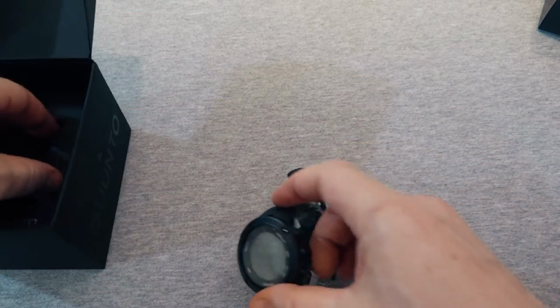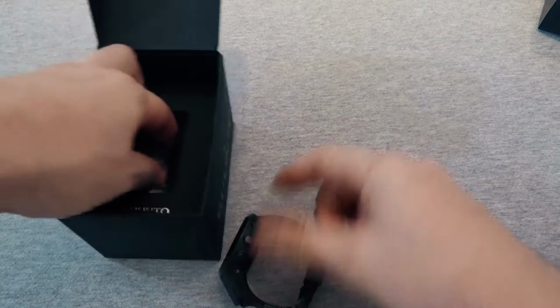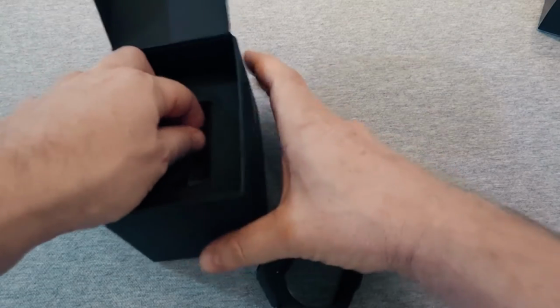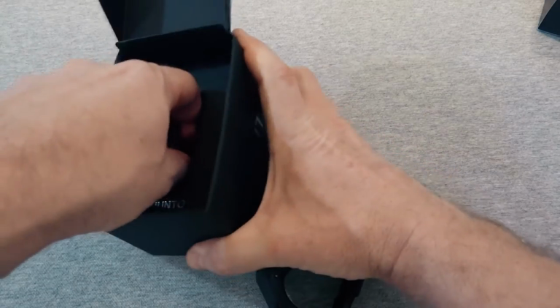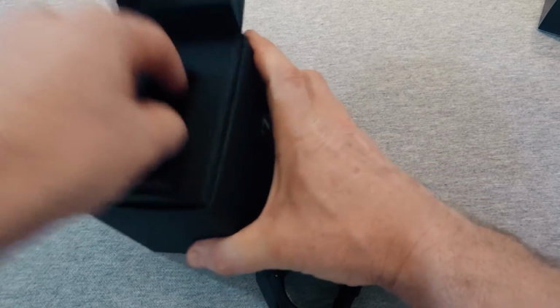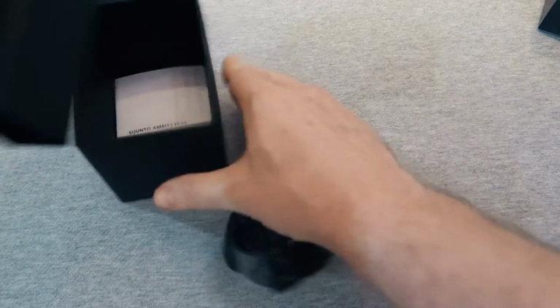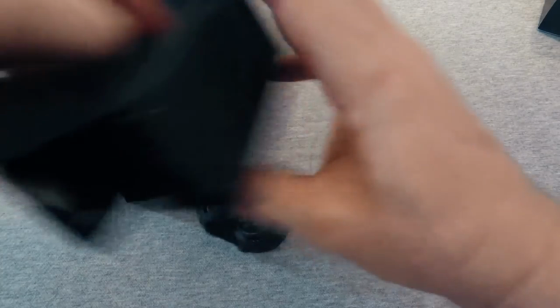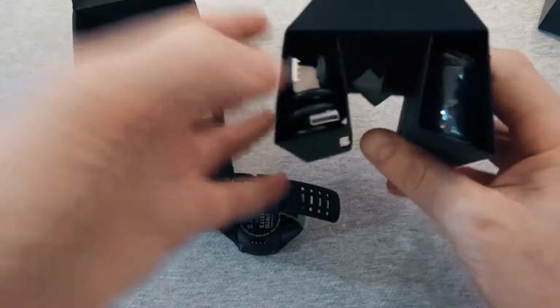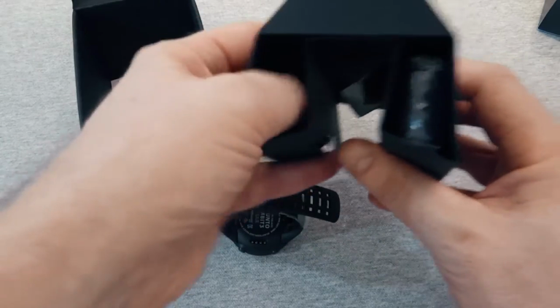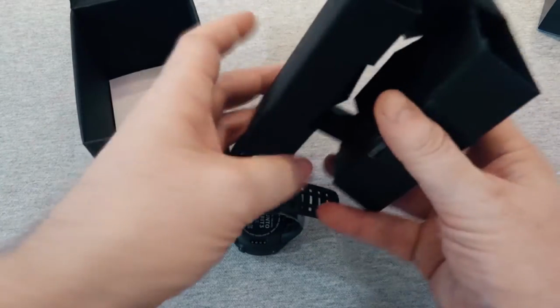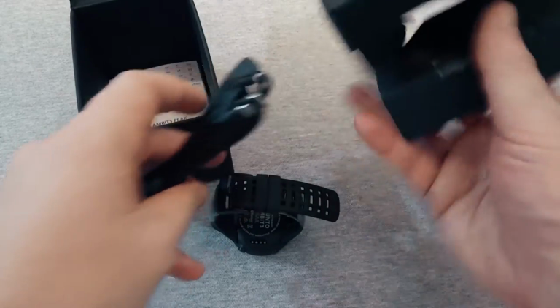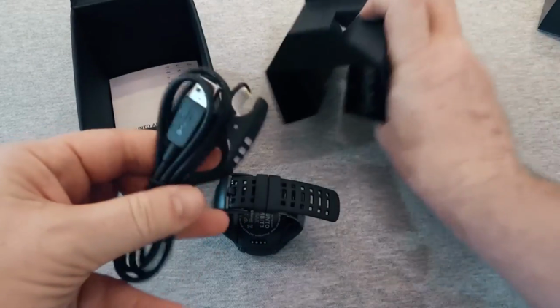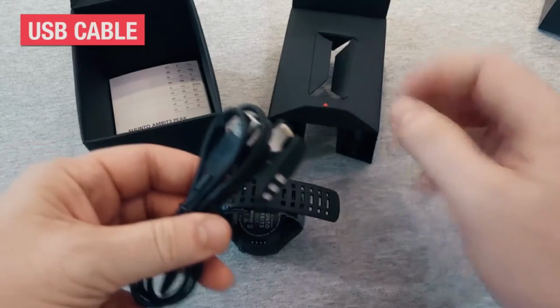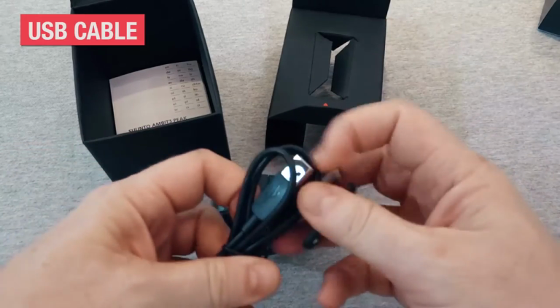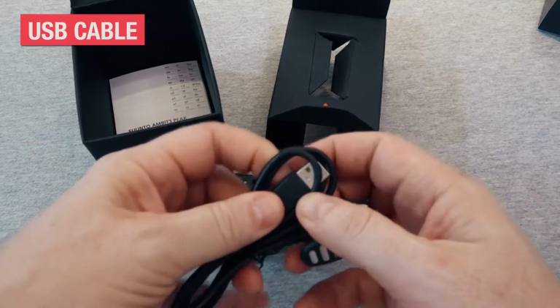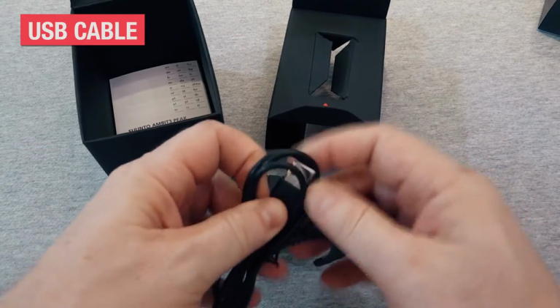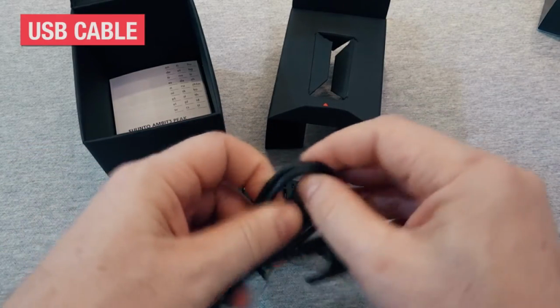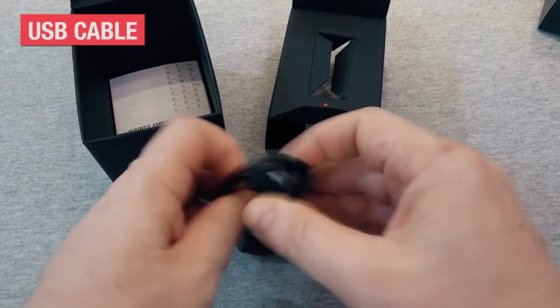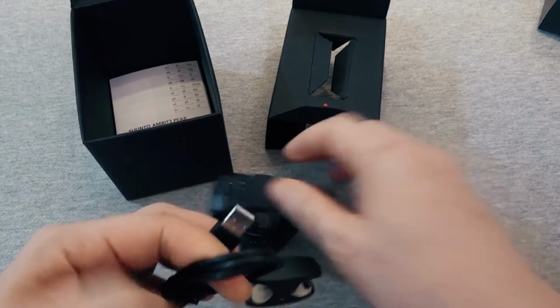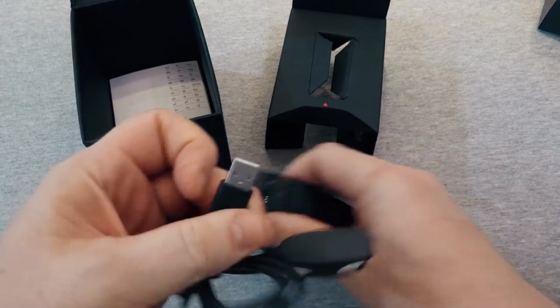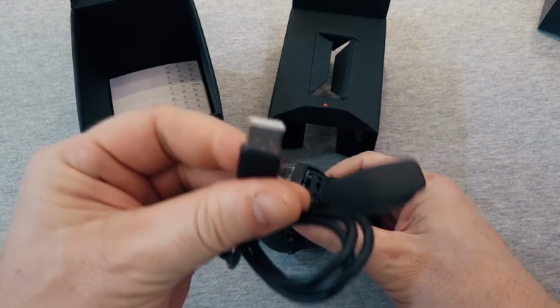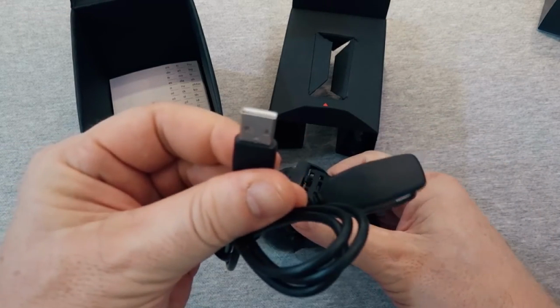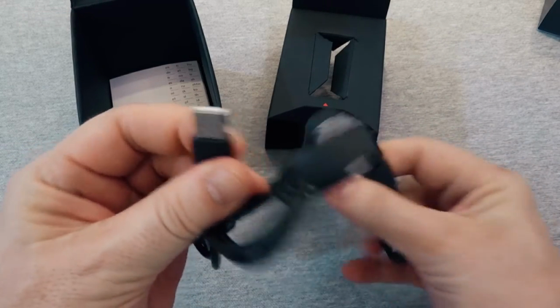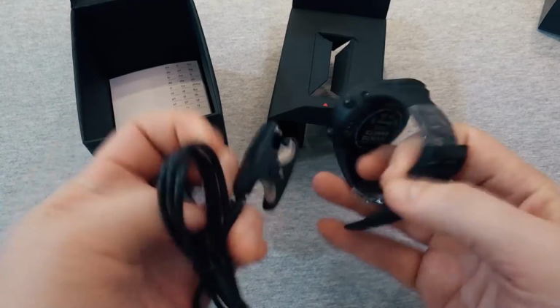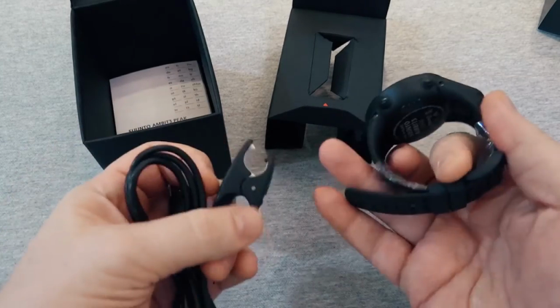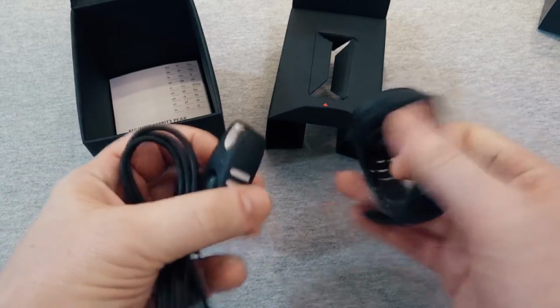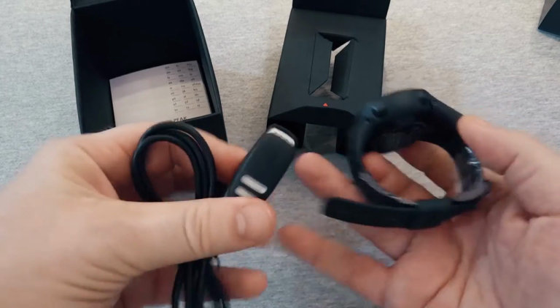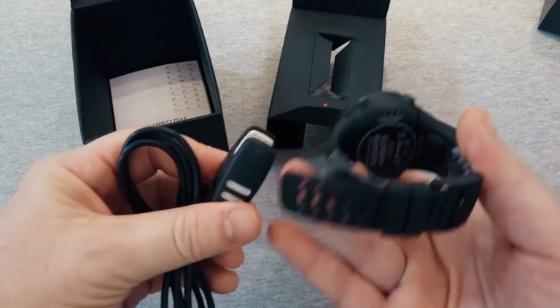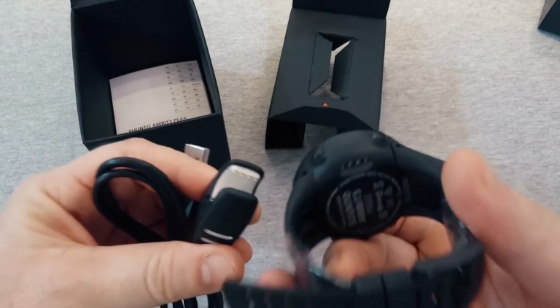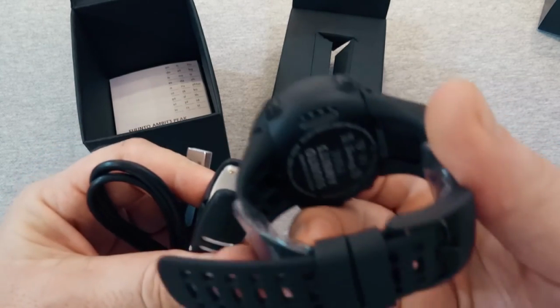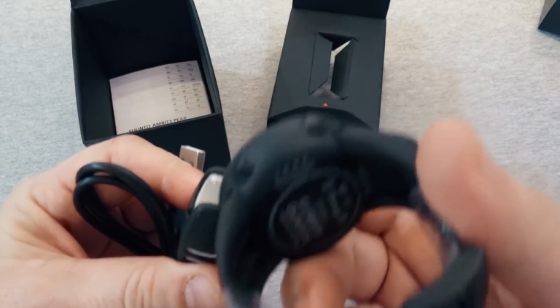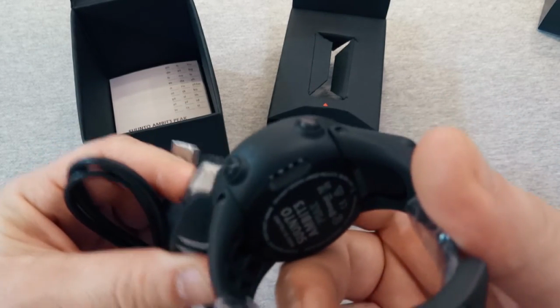Also included, there's a USB cable, one end of which looks like a pretty regular connector, but the other plugs into the watch here.